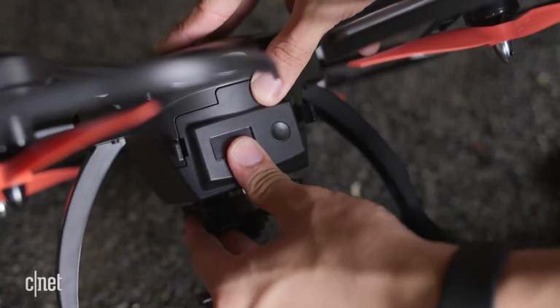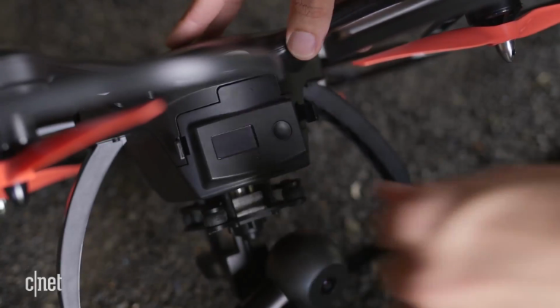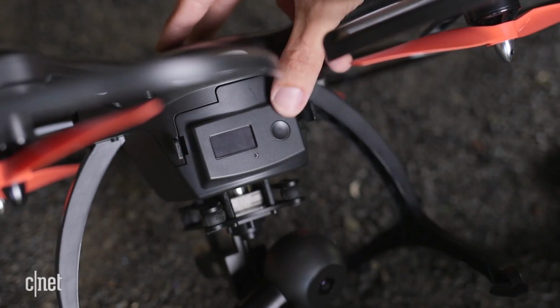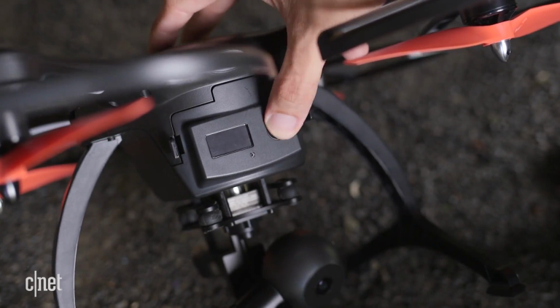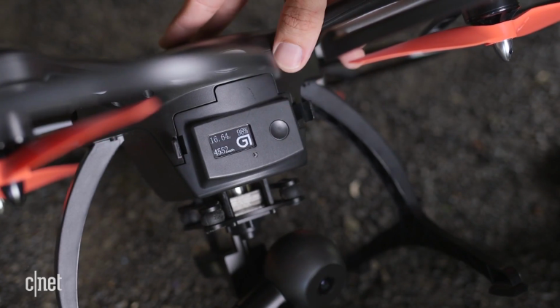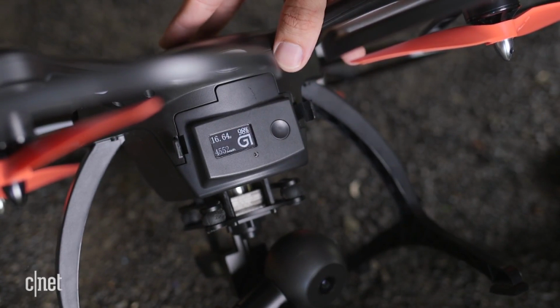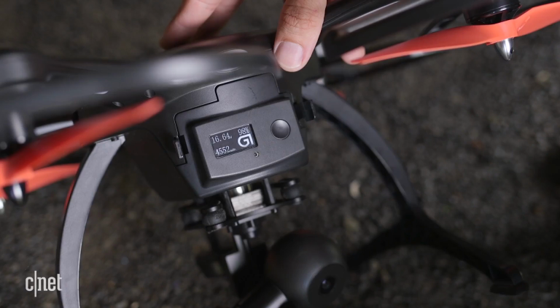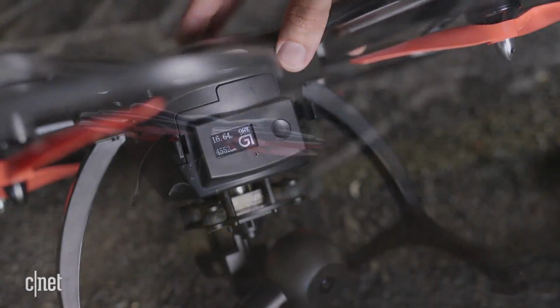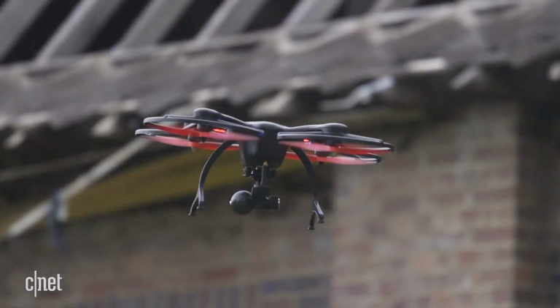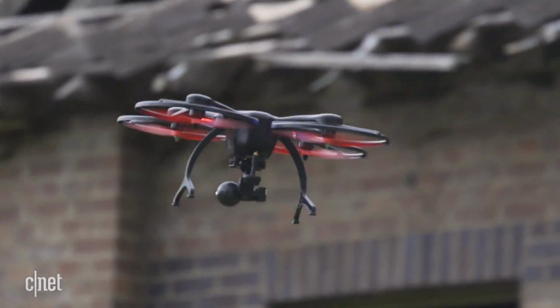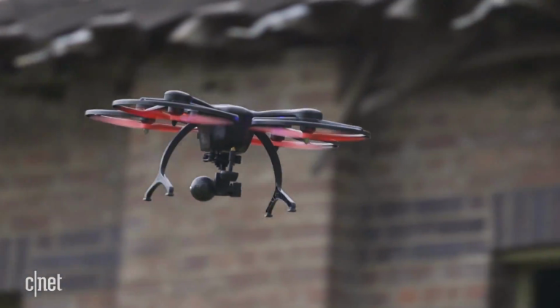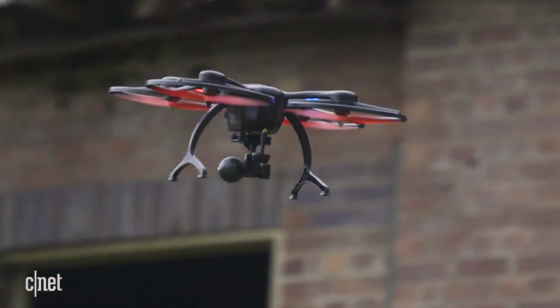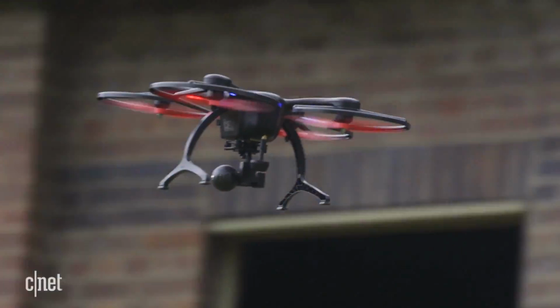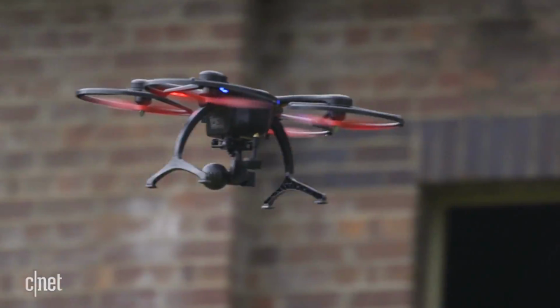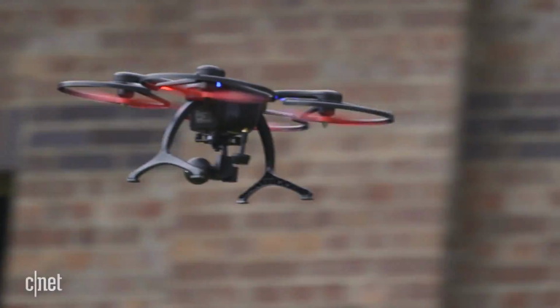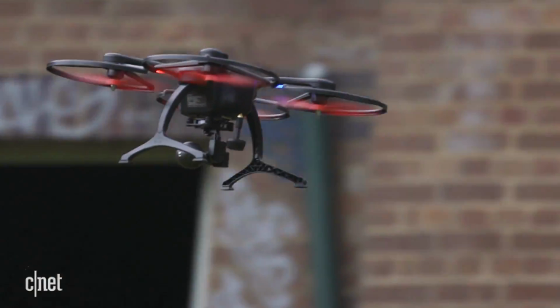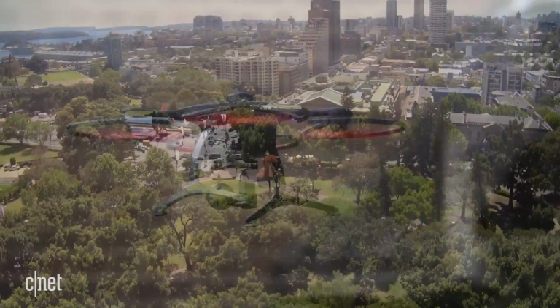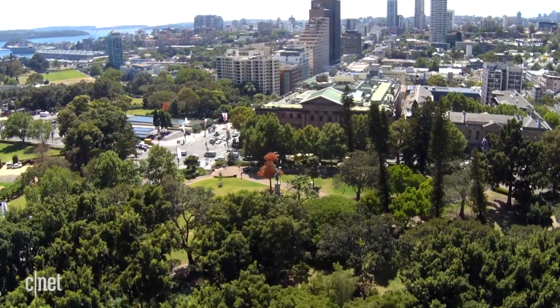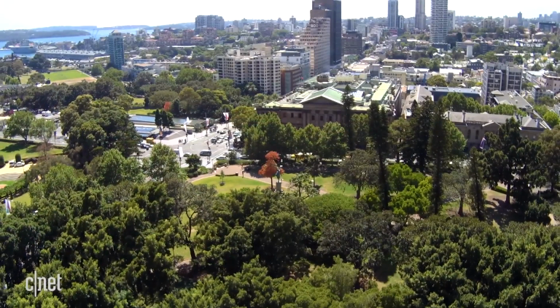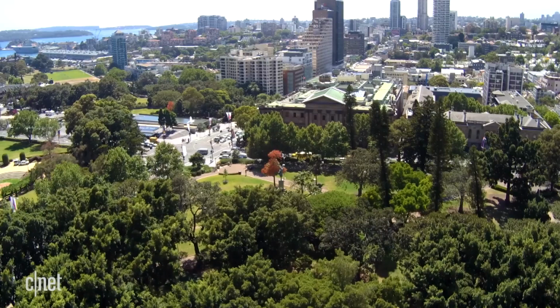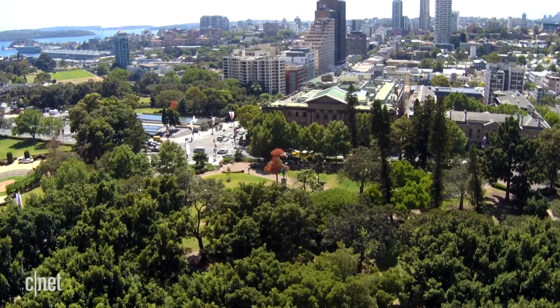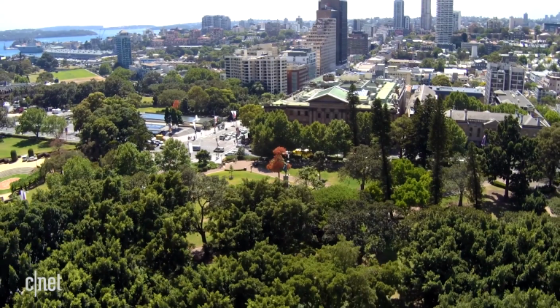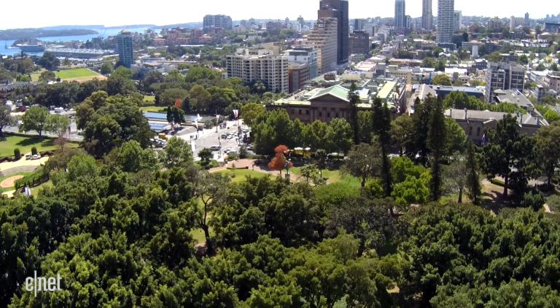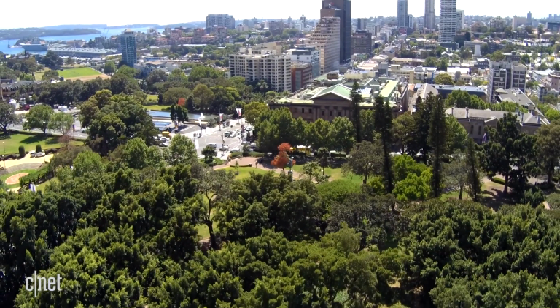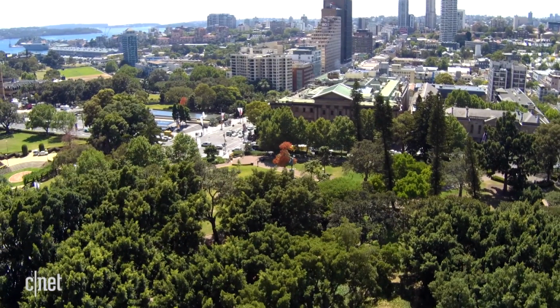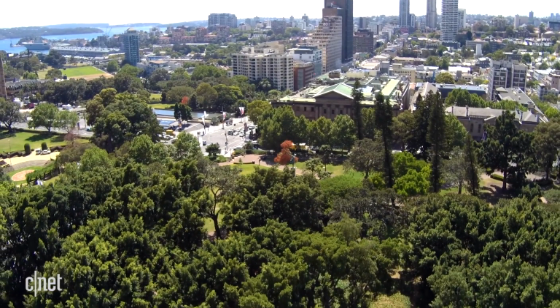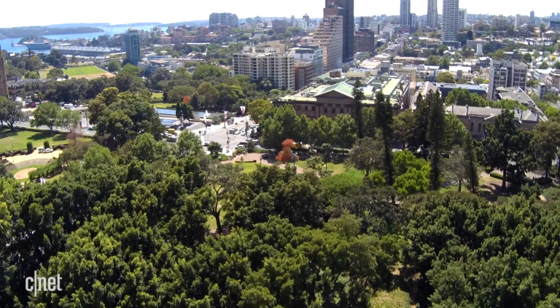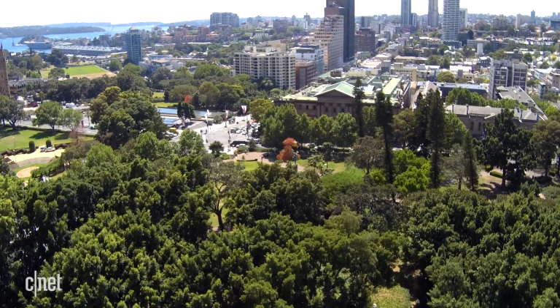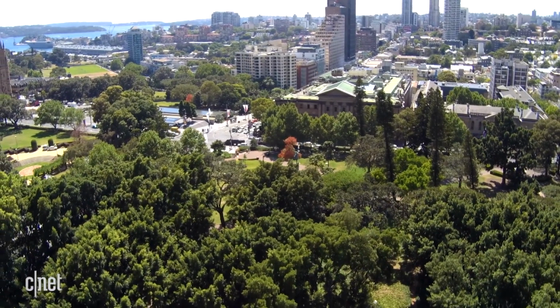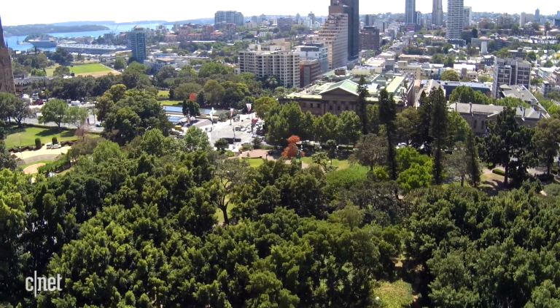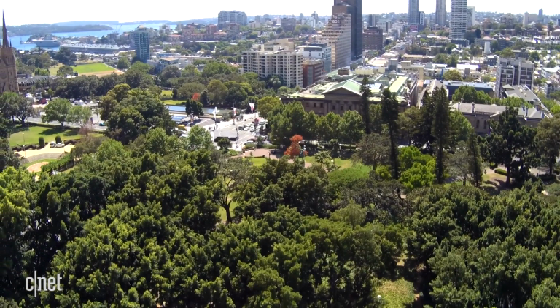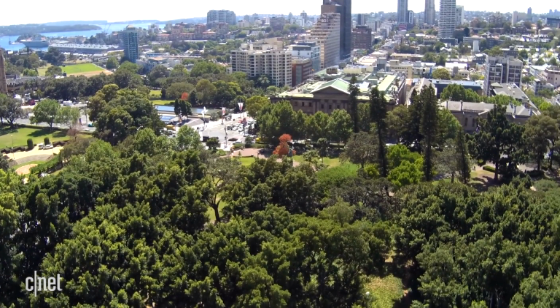When we took it out for a spin we were getting about 25 minutes of flight time from a full charge, which was very impressive for a drone of this size. You'll be able to capture 4K footage at up to 30 frames per second, and dropping that resolution down lets you film at up to 120 frames per second.